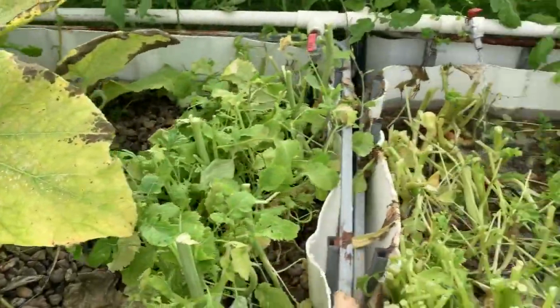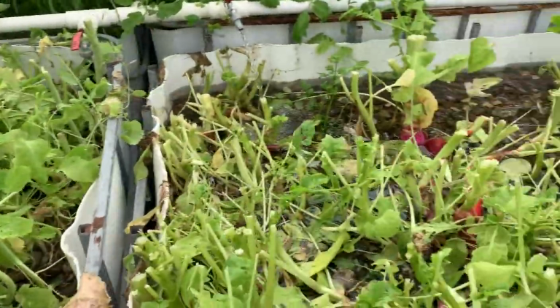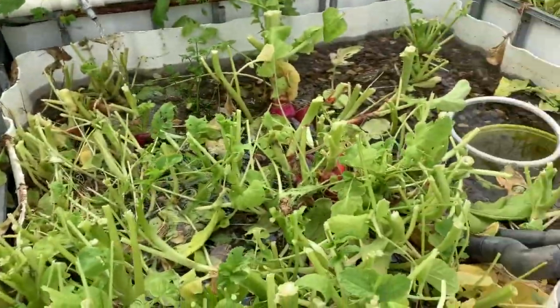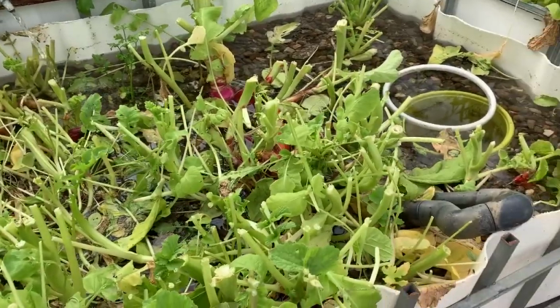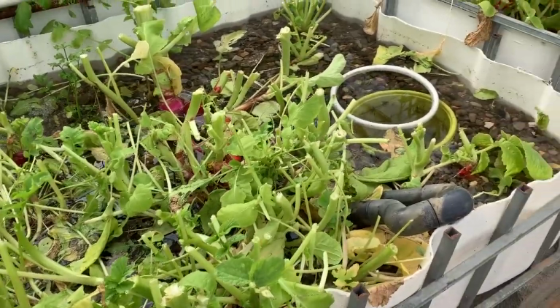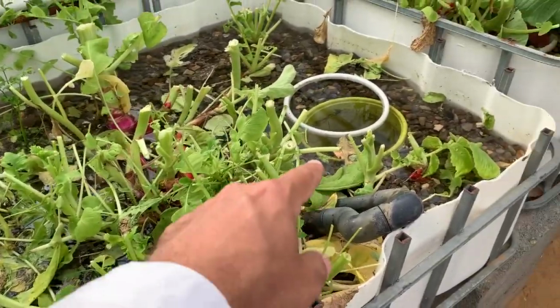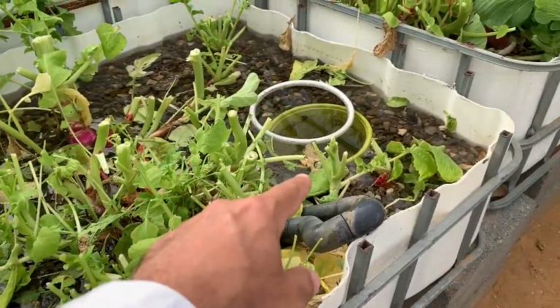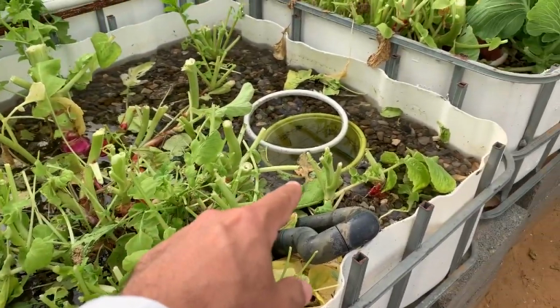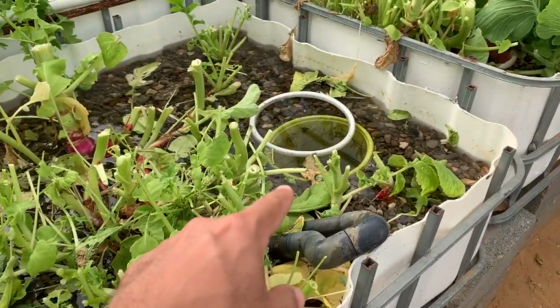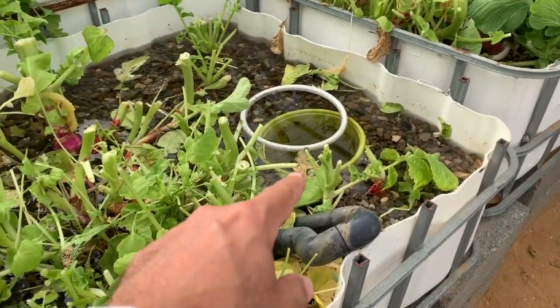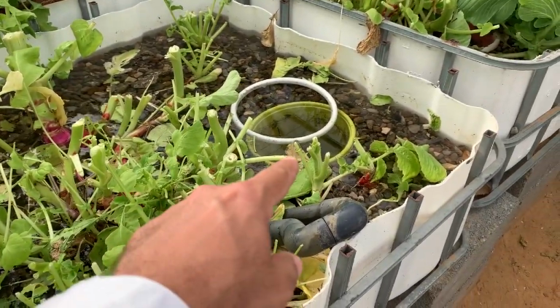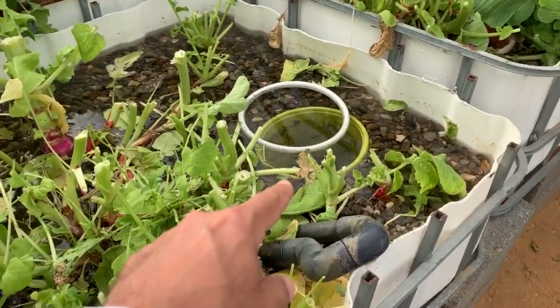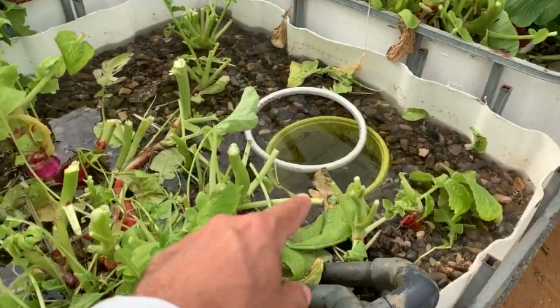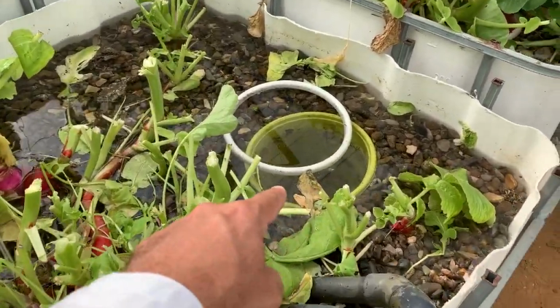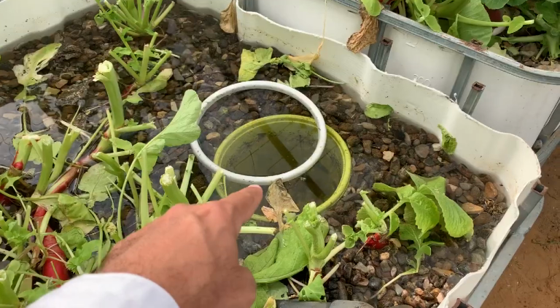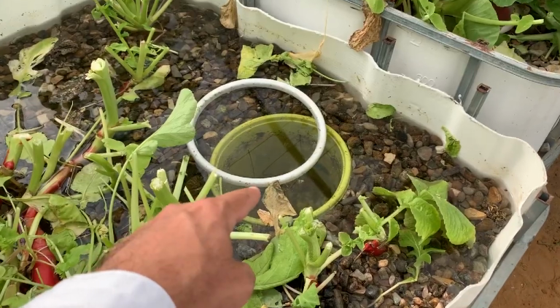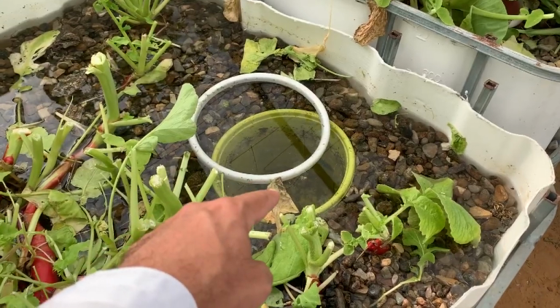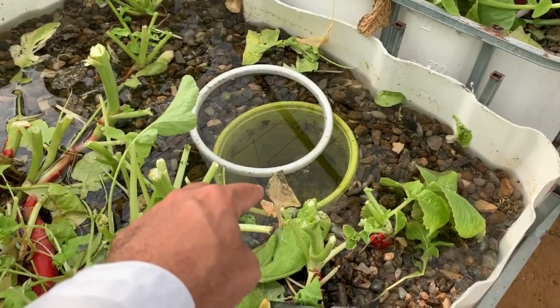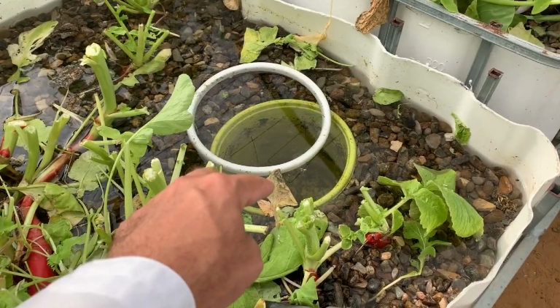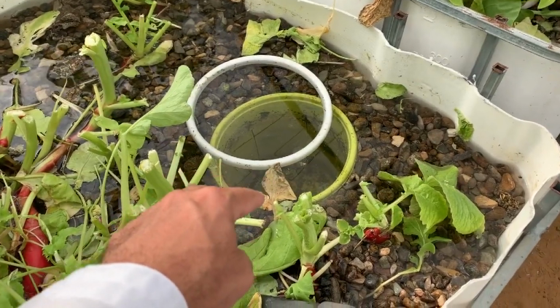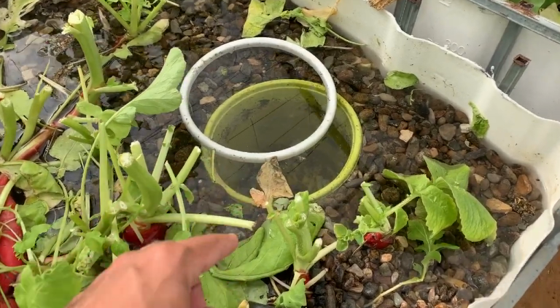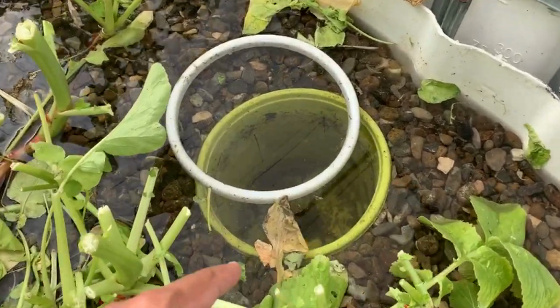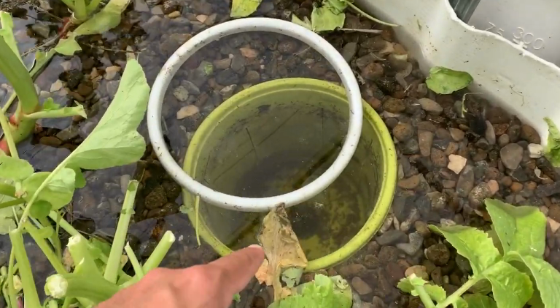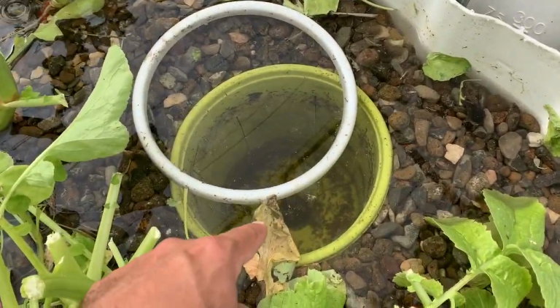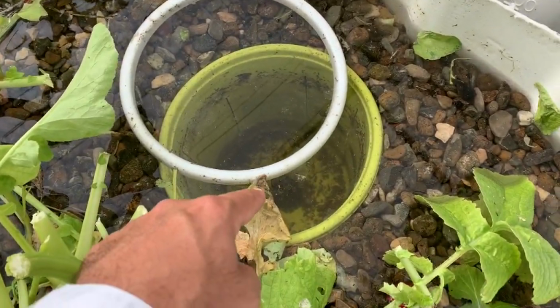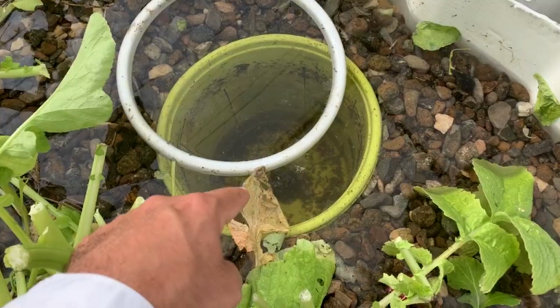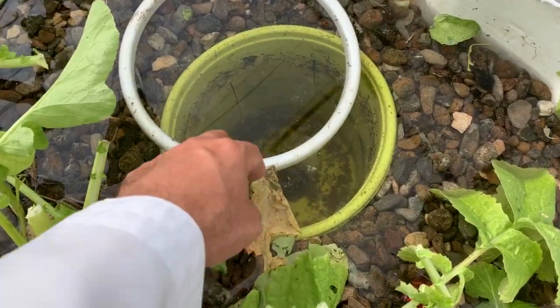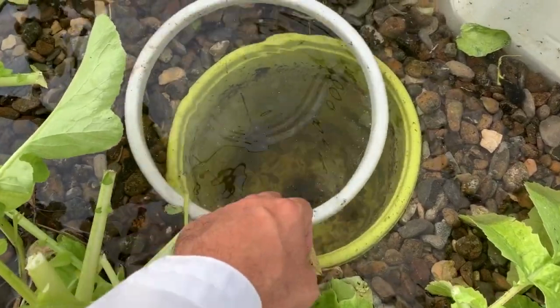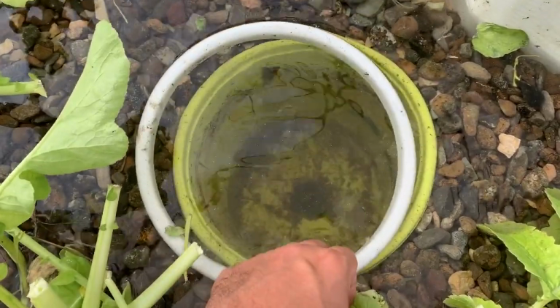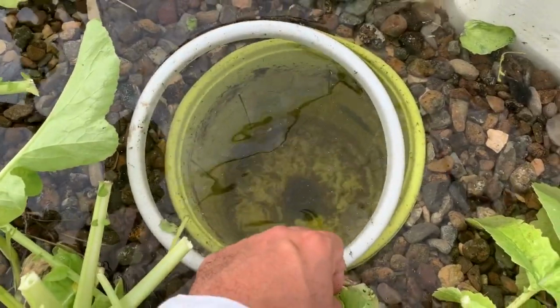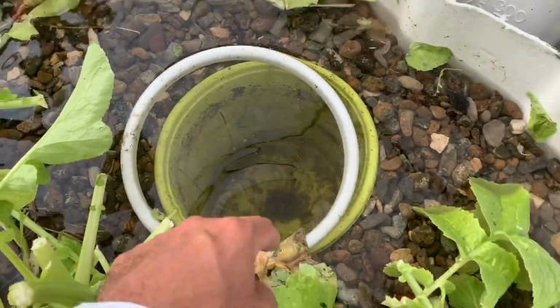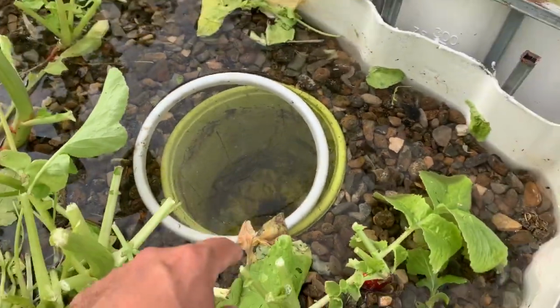We have a flood issue here. I think last week also we had a grow bed with a blocked siphon because some rock or some roots went inside, so we have to adjust it.